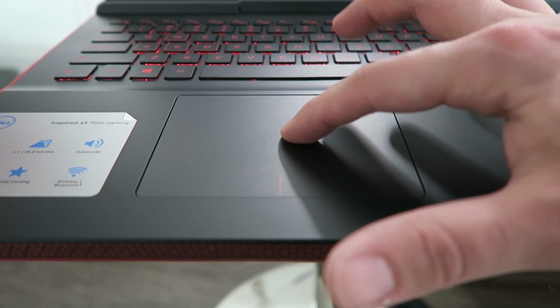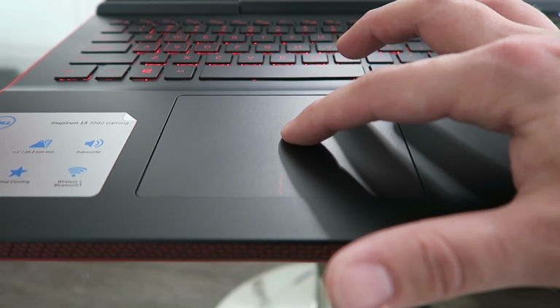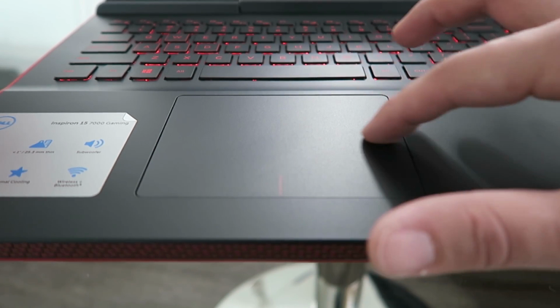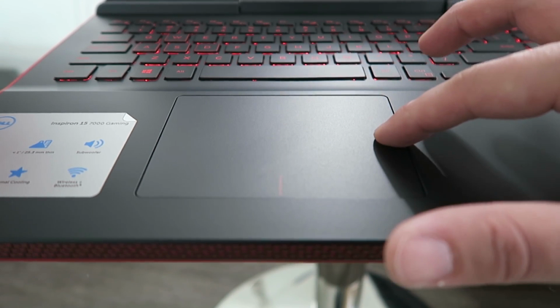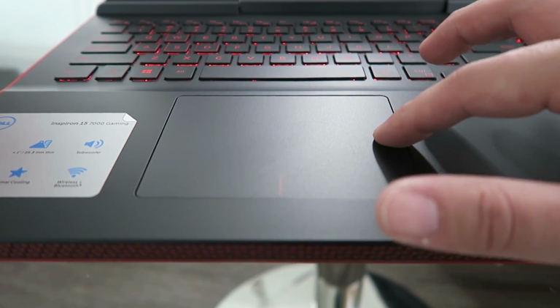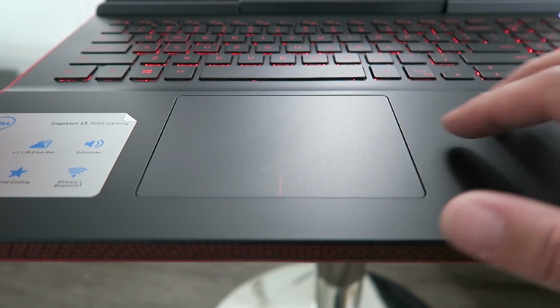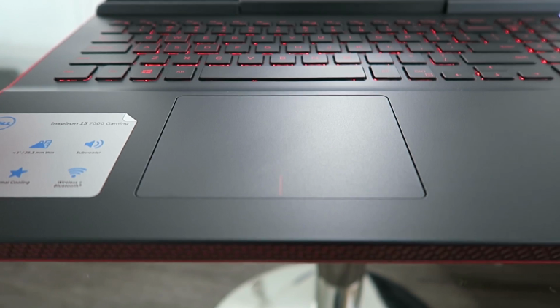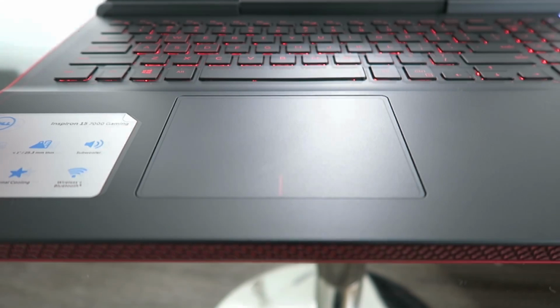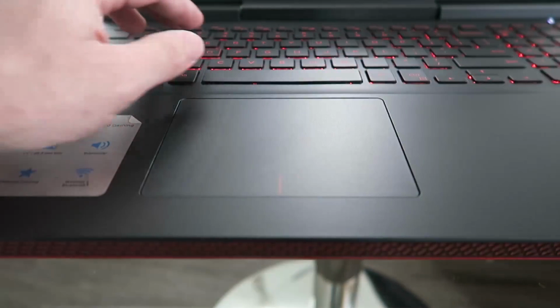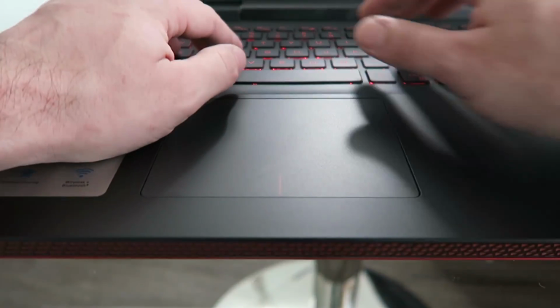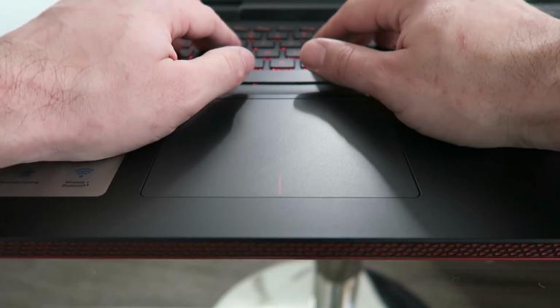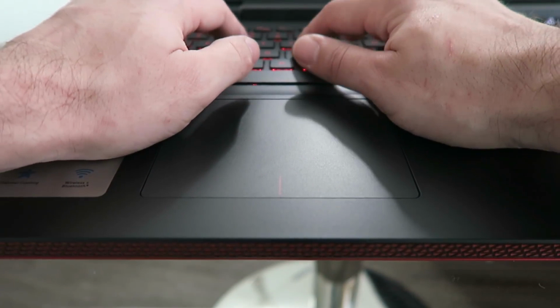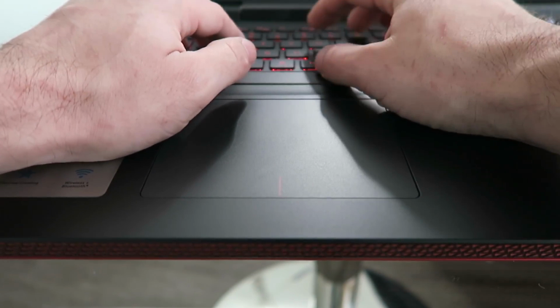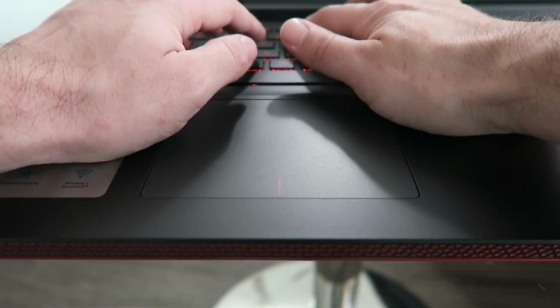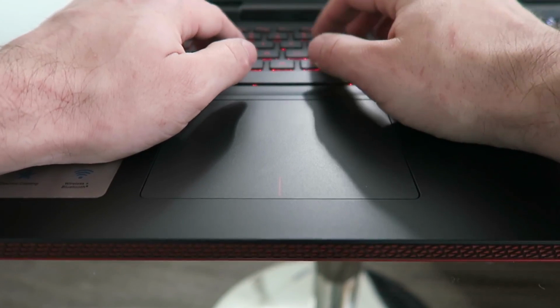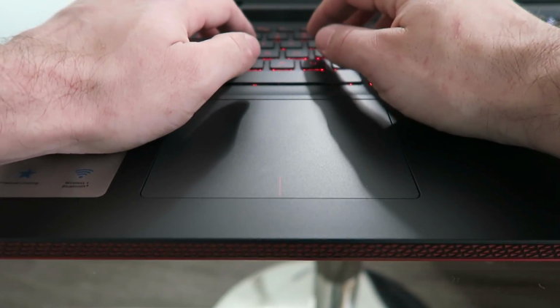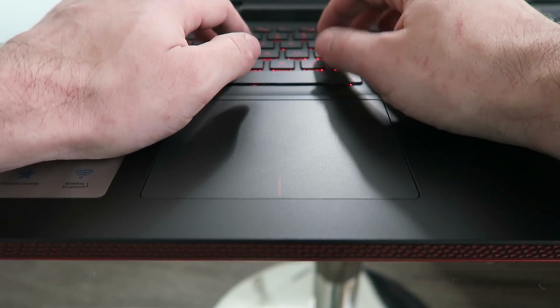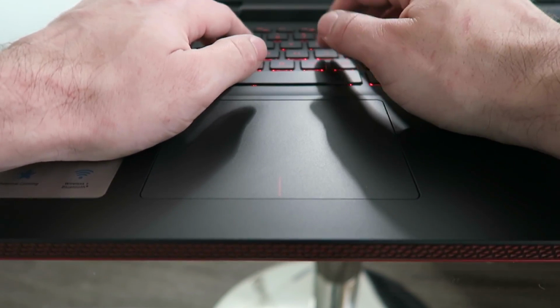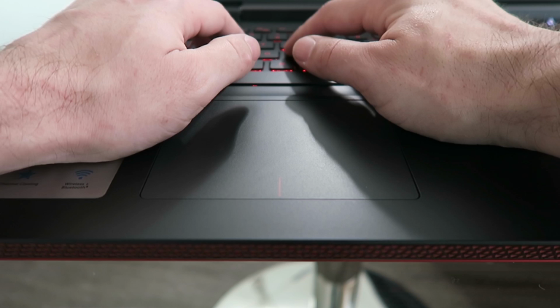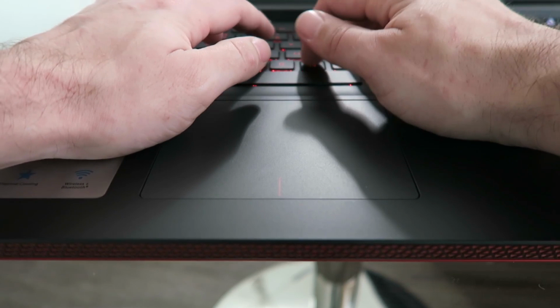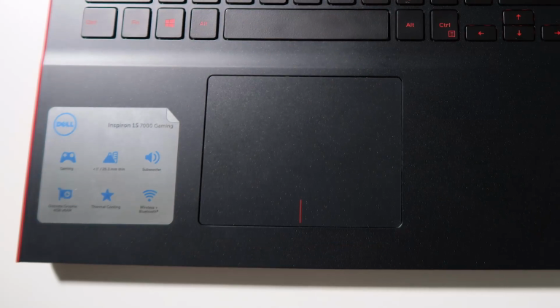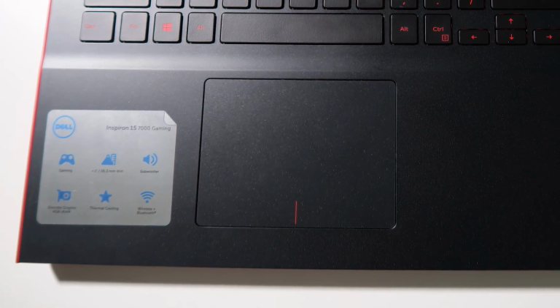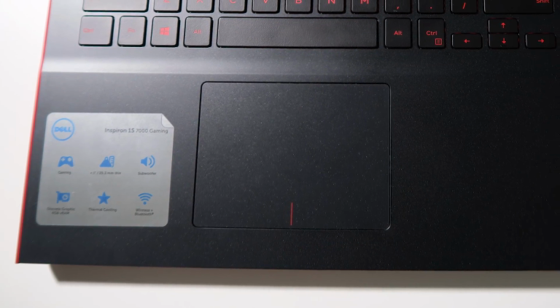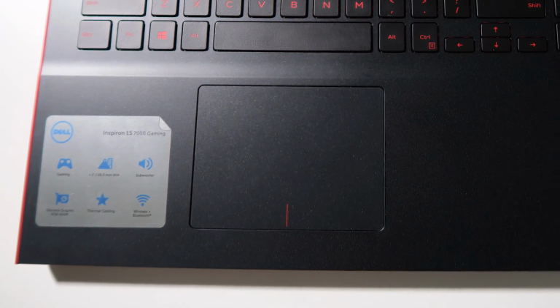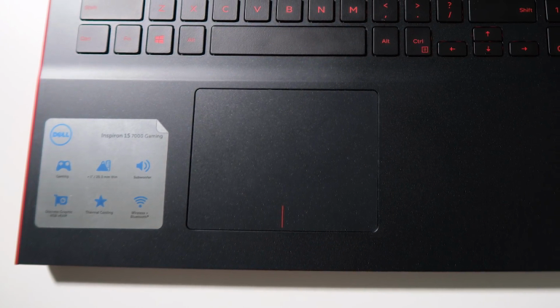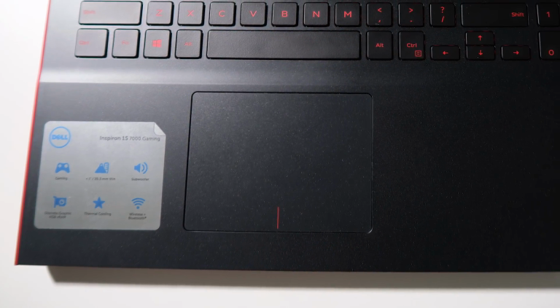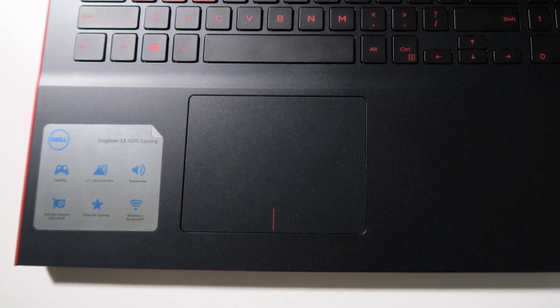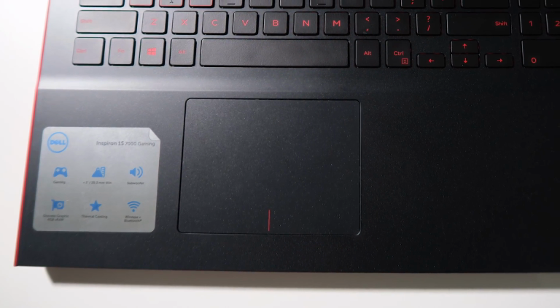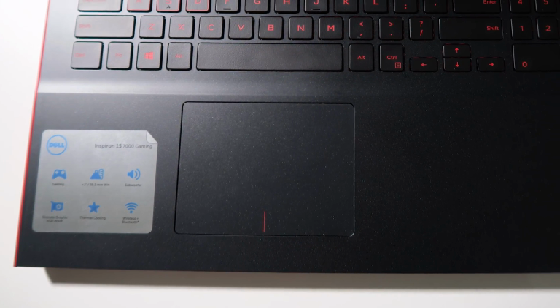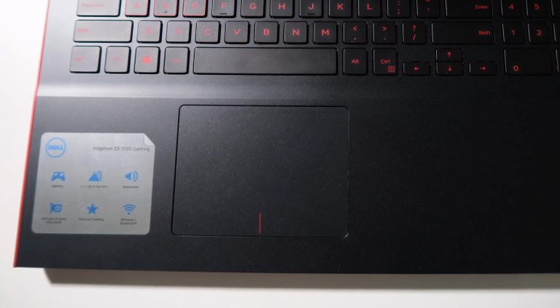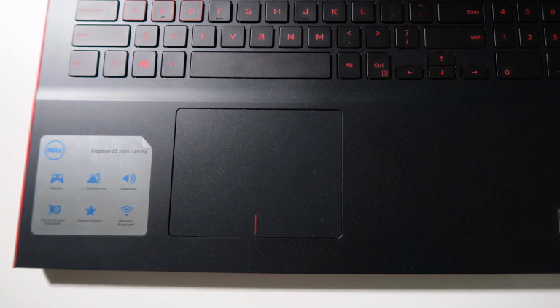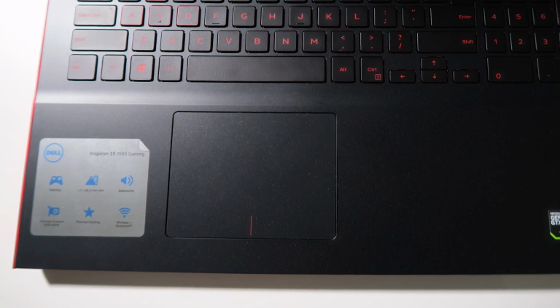You notice it's a little off-center, which might bother you since the edge of your left hand might accidentally touch it, but the drivers are good at recognizing this and not picking up those inputs. The left and right click has really nice feedback — there's a really well-defined pressure point.